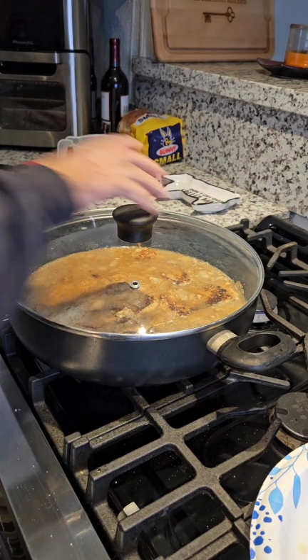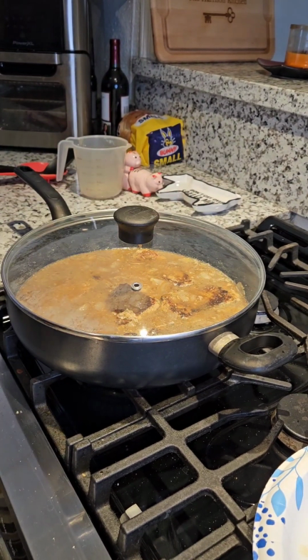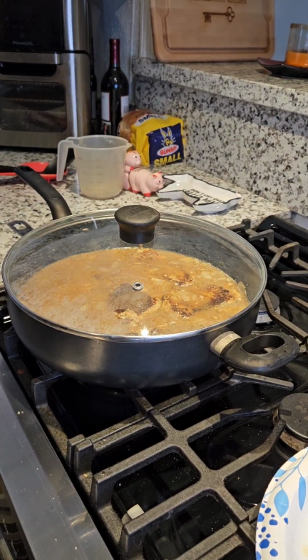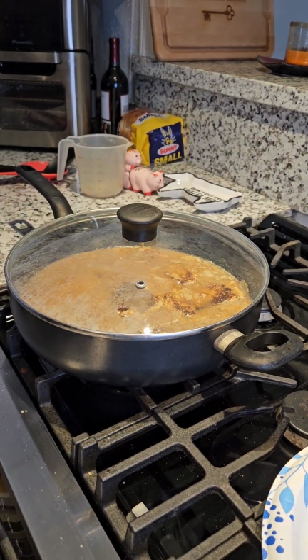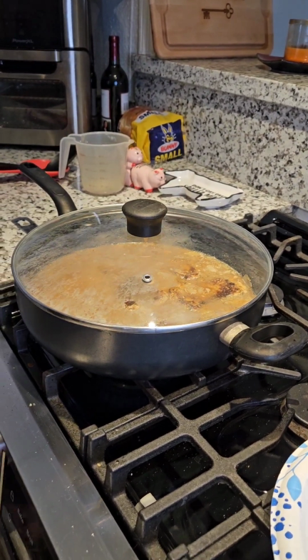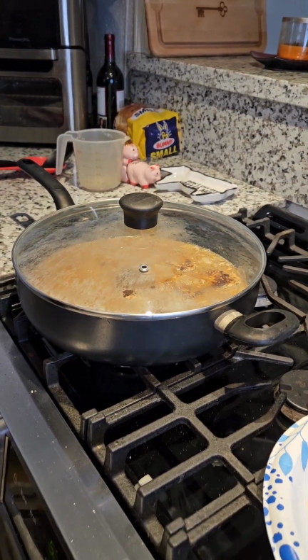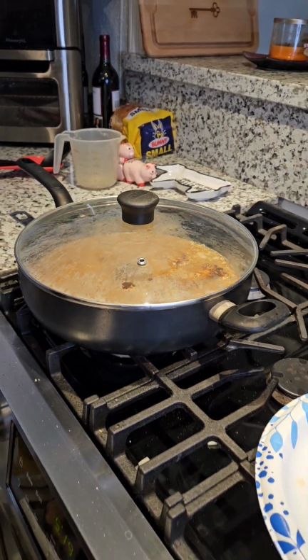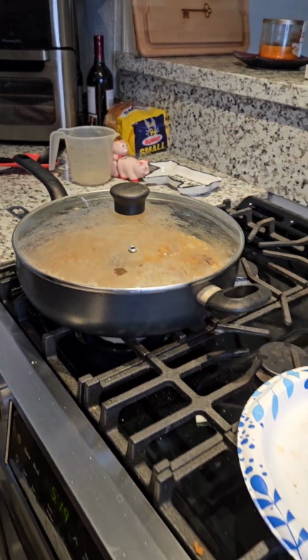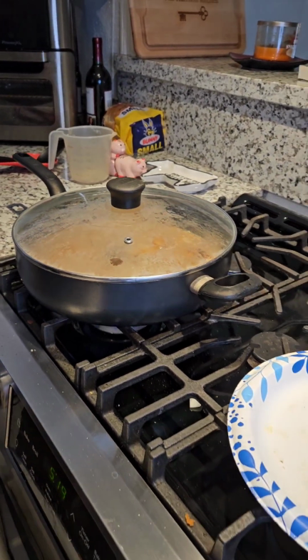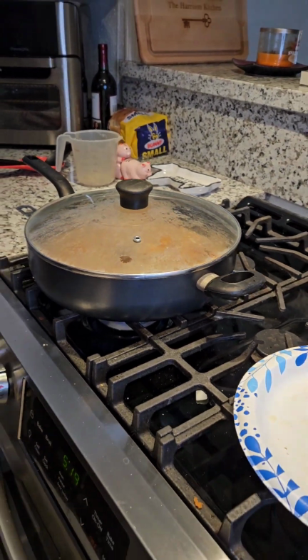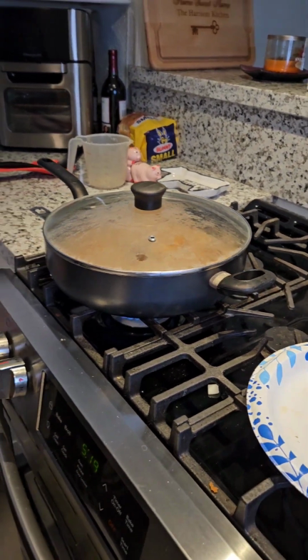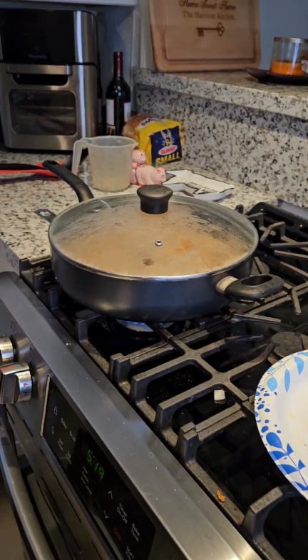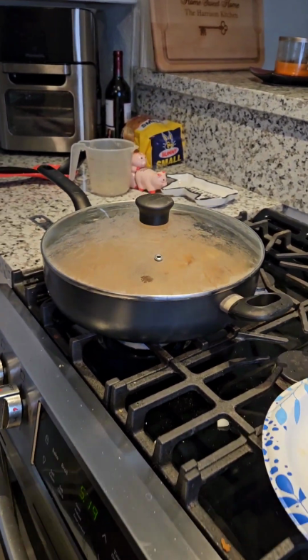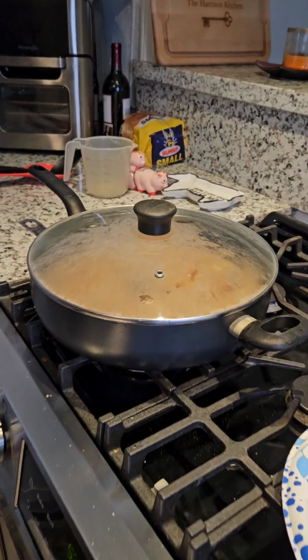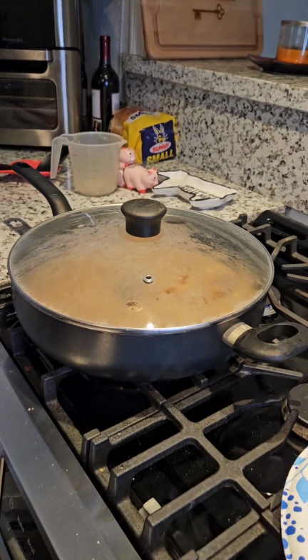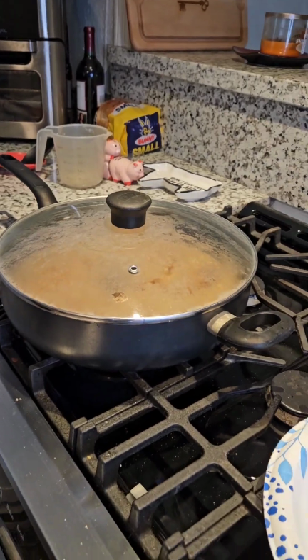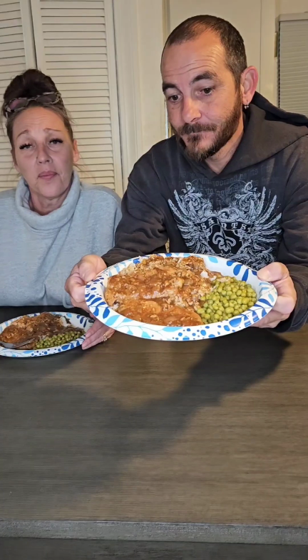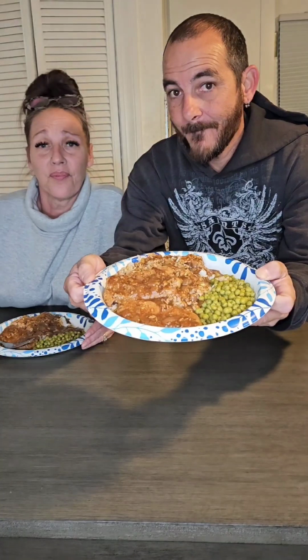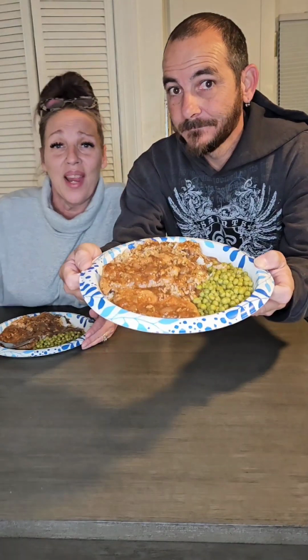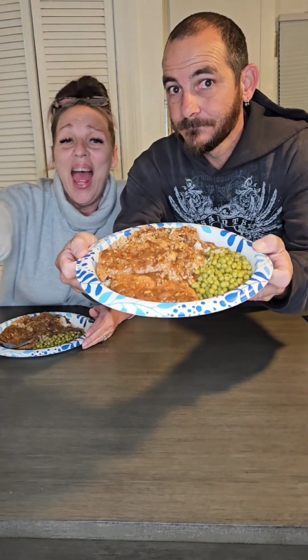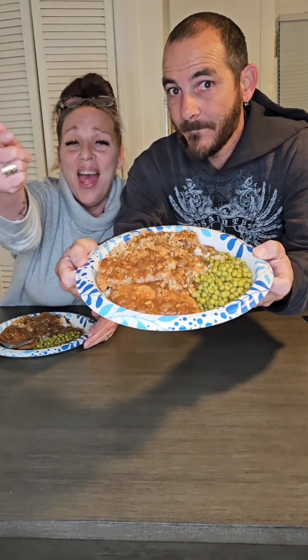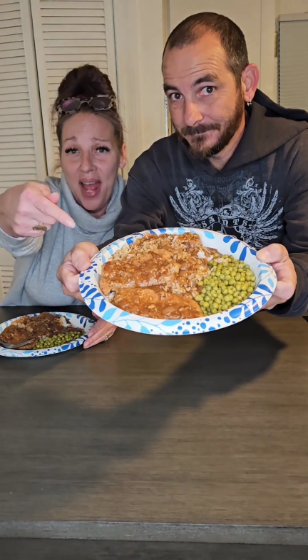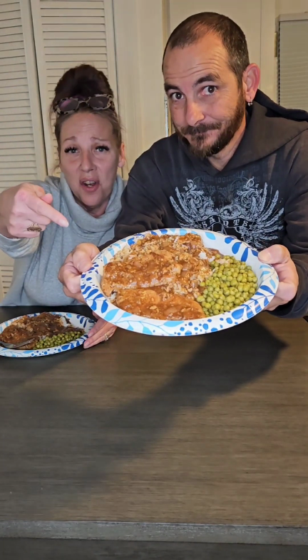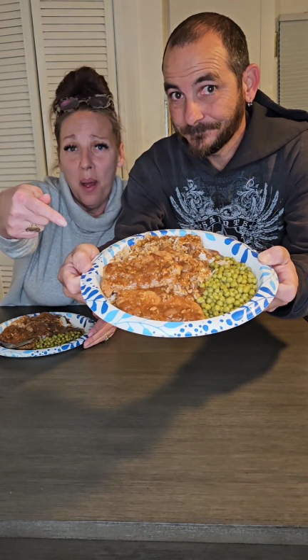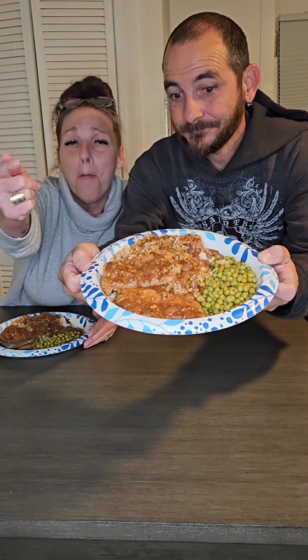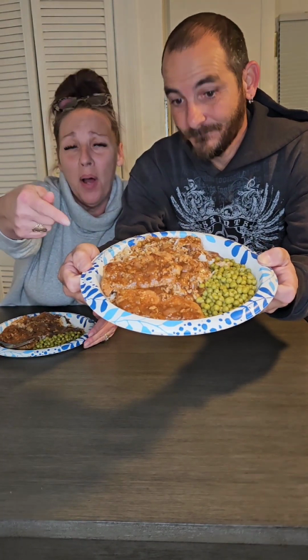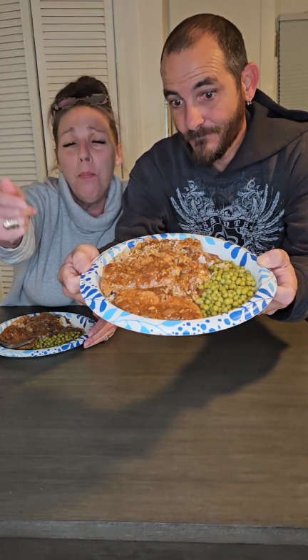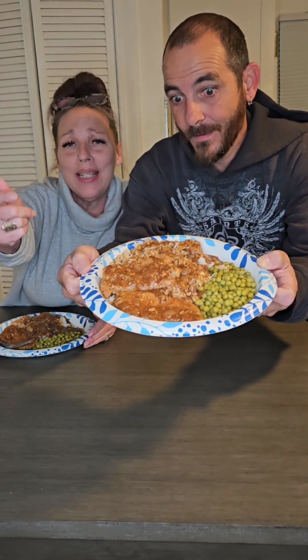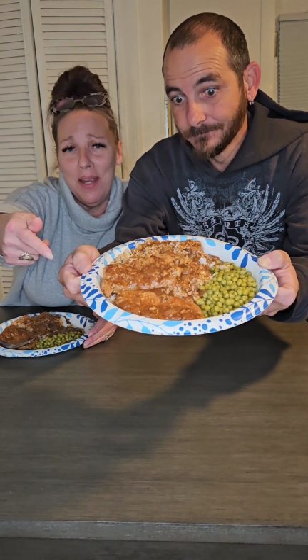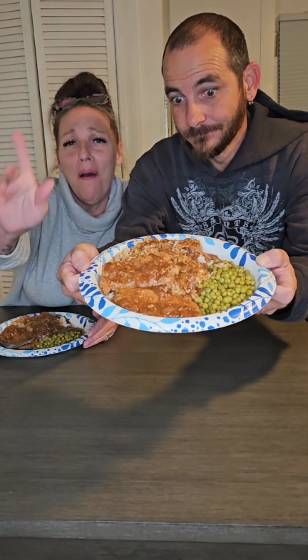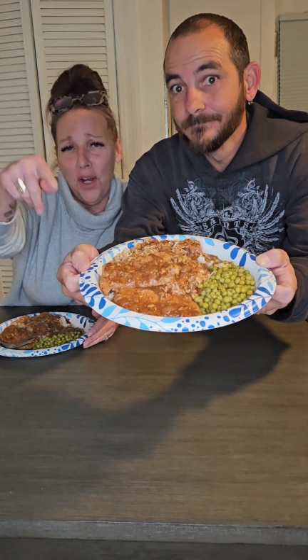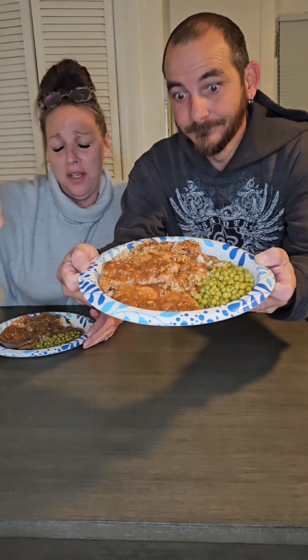And there you go. Be back with the final results. And that's another whole man's meal for you.